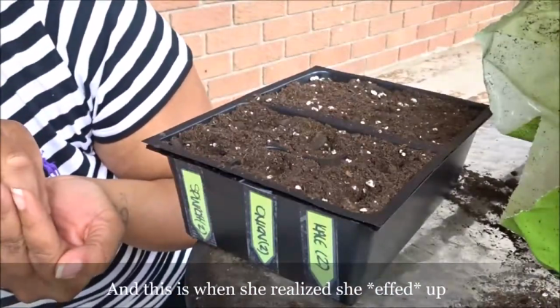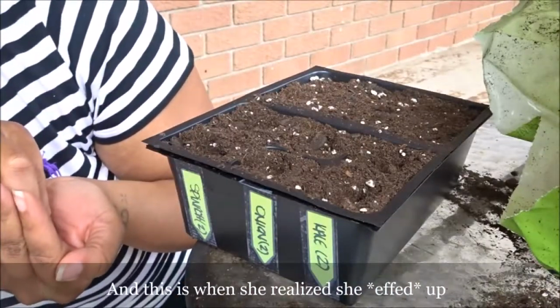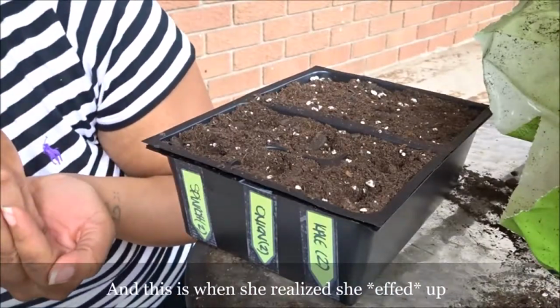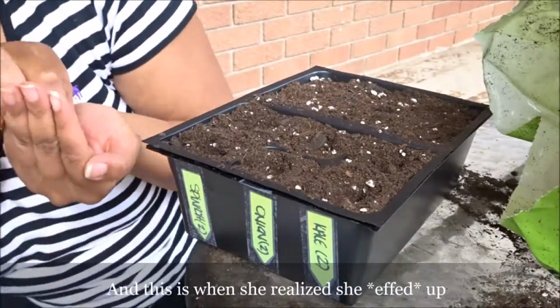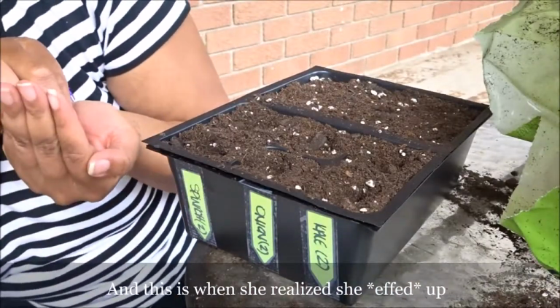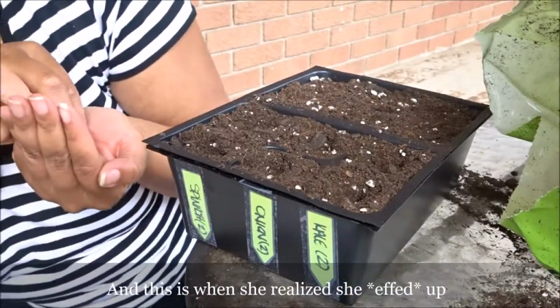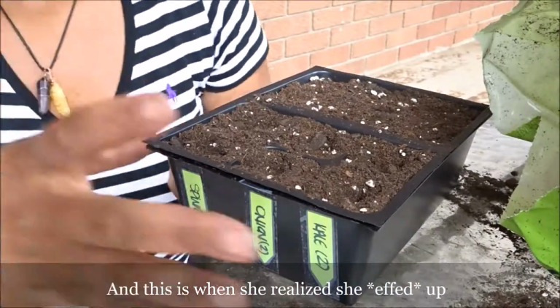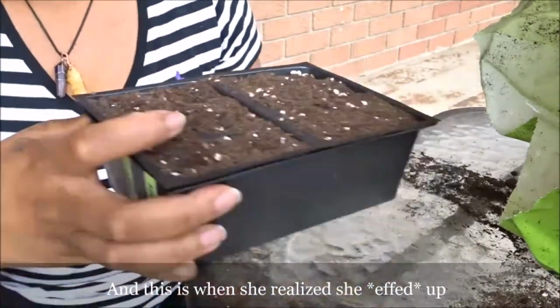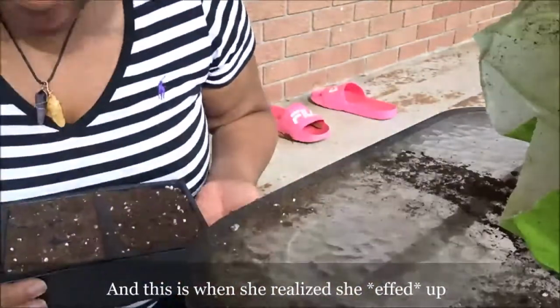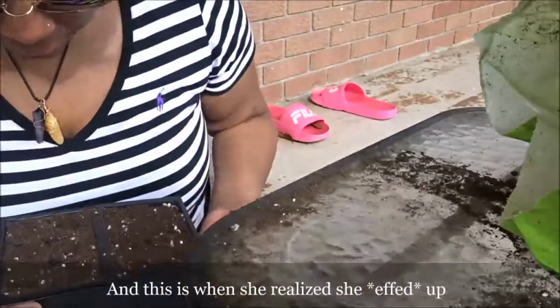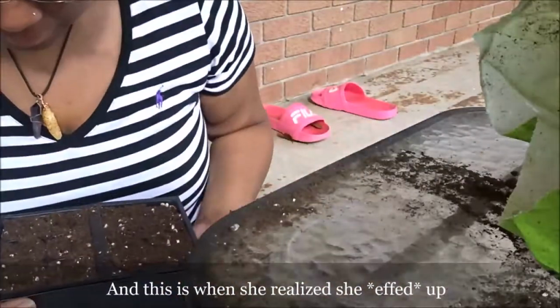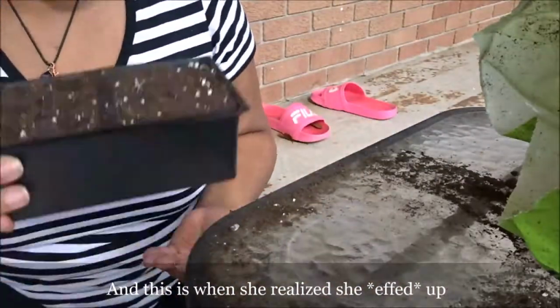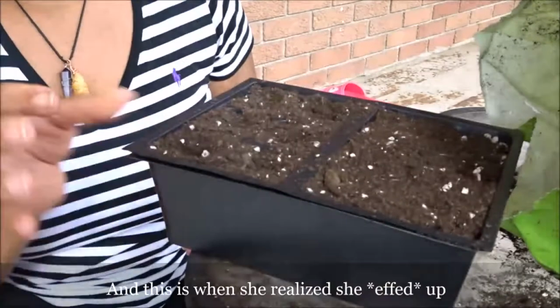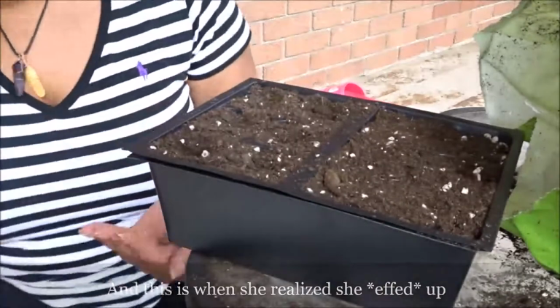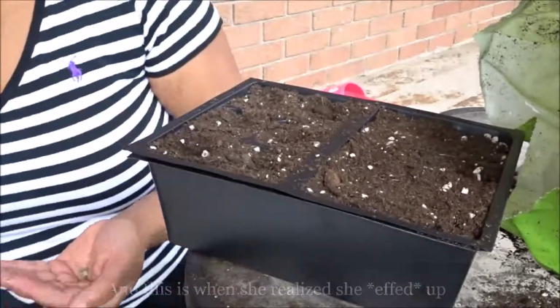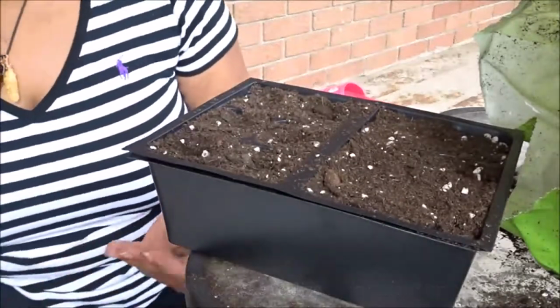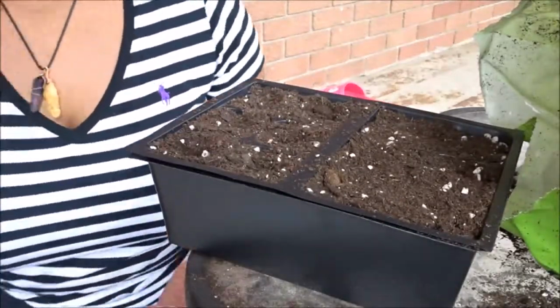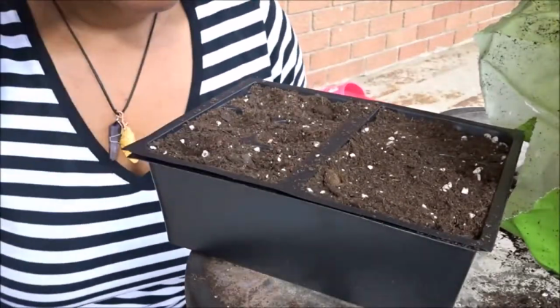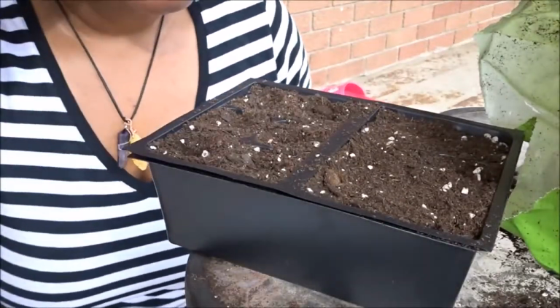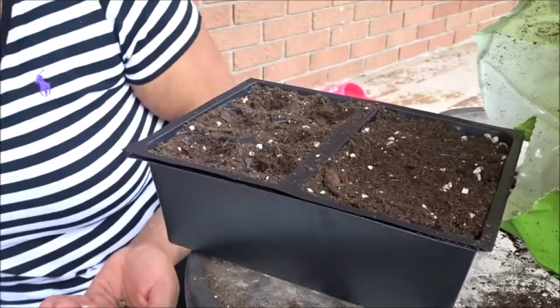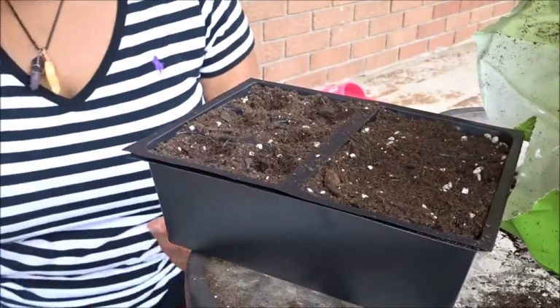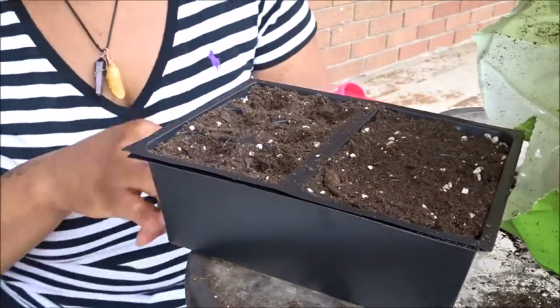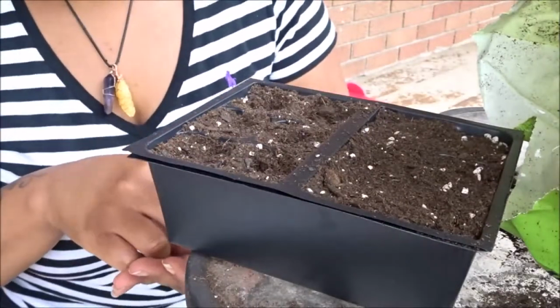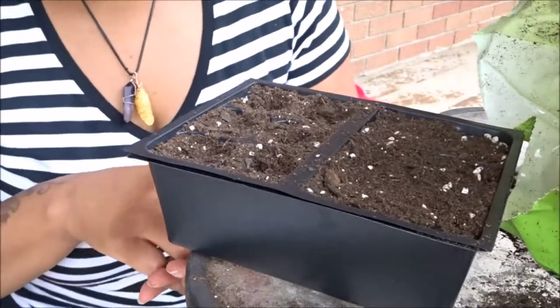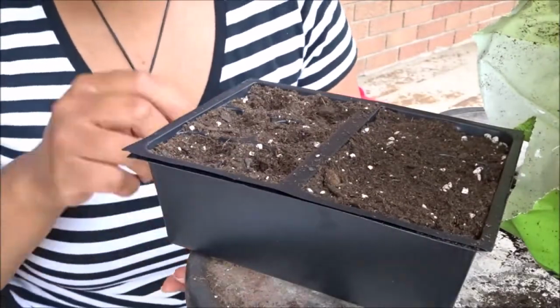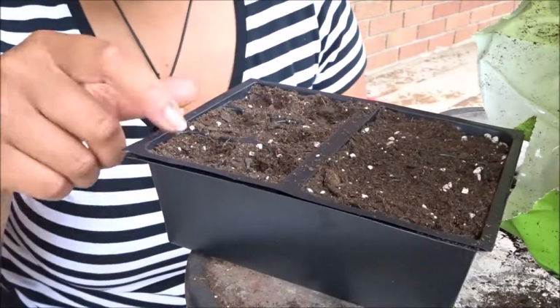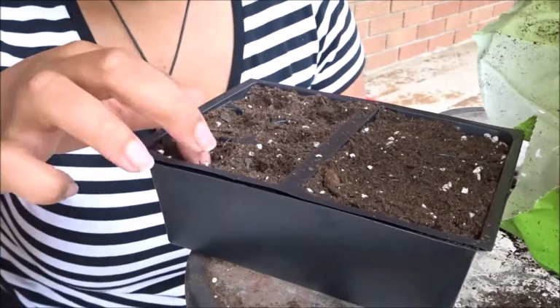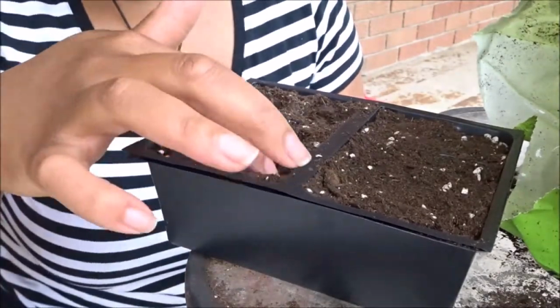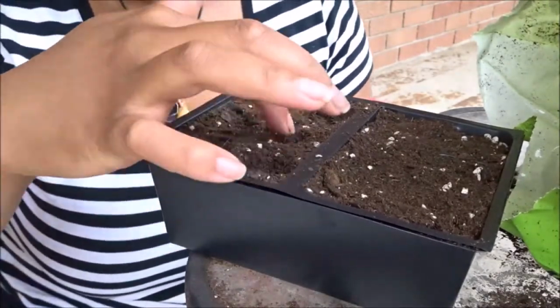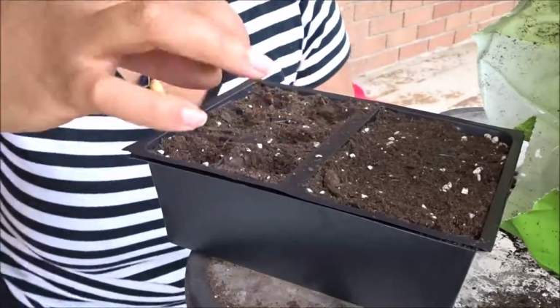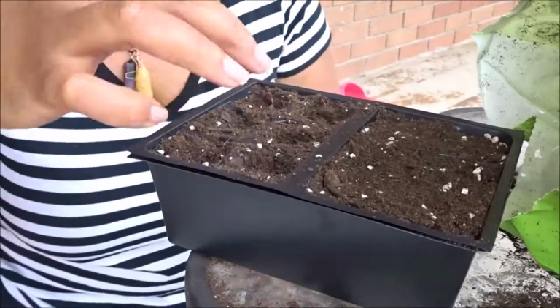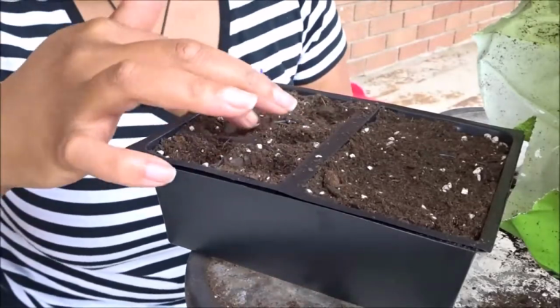As you guys can see here, I realize that I messed up placing the seeds, but that's okay. I know the difference between what spinach and kale look like, so that wasn't a problem — I just fixed it, but I didn't include it here in the video.